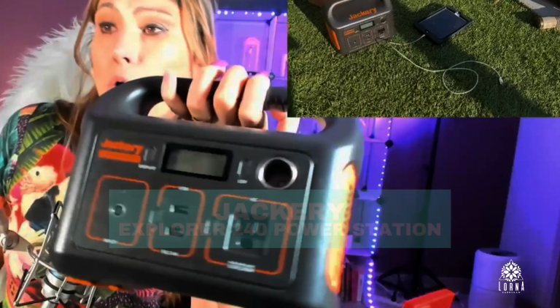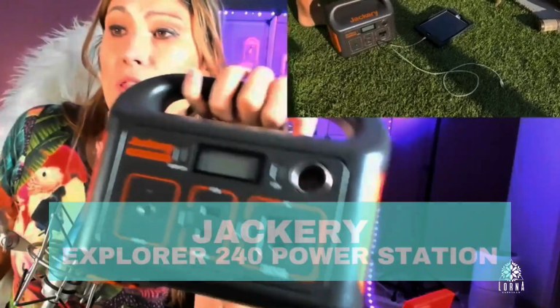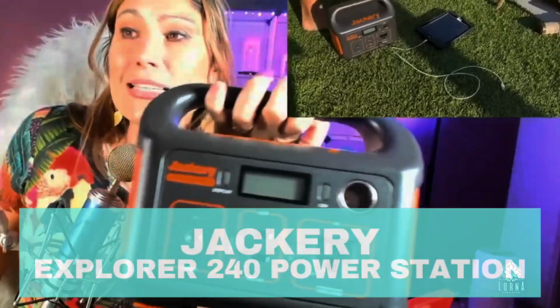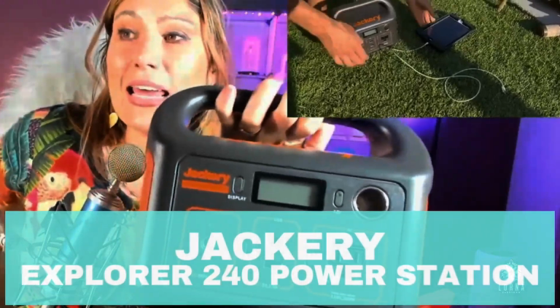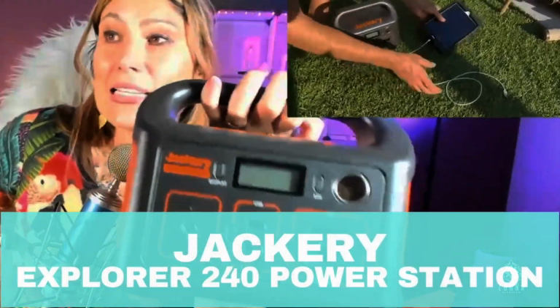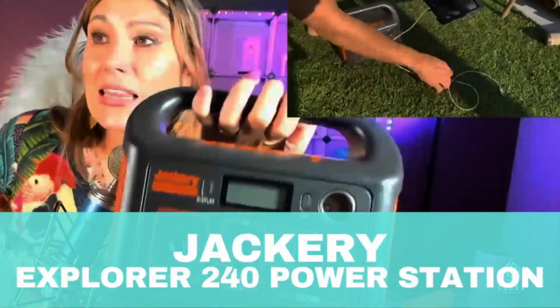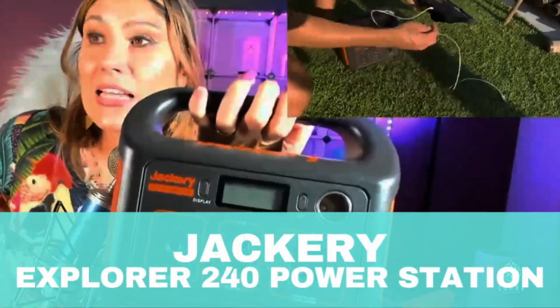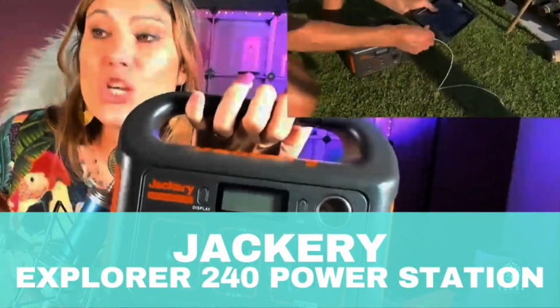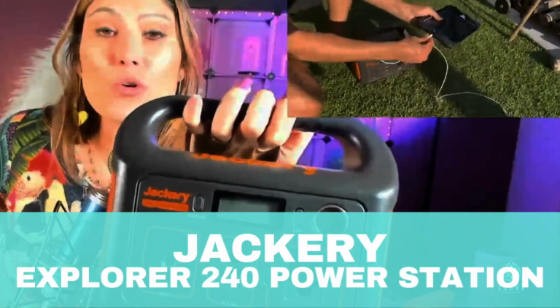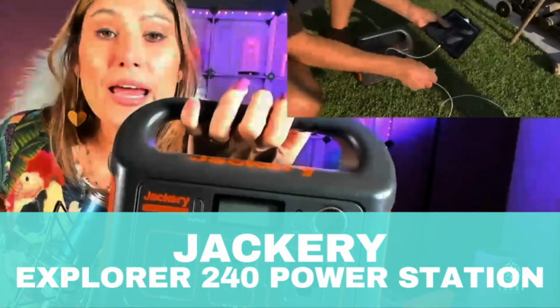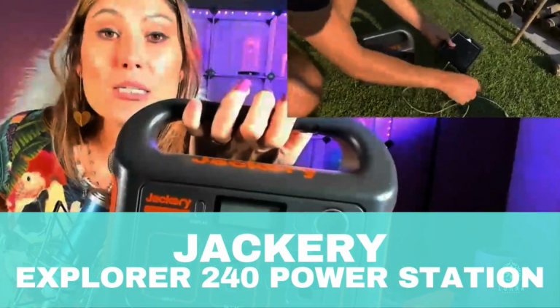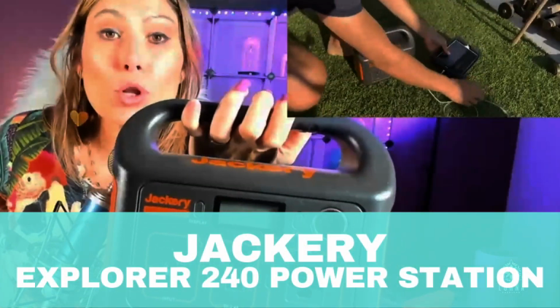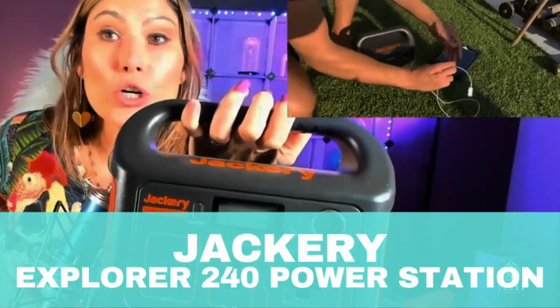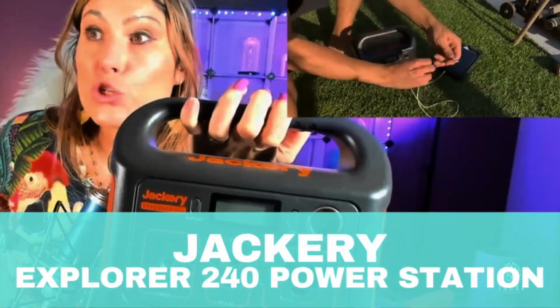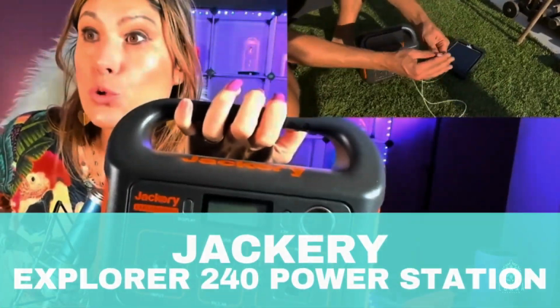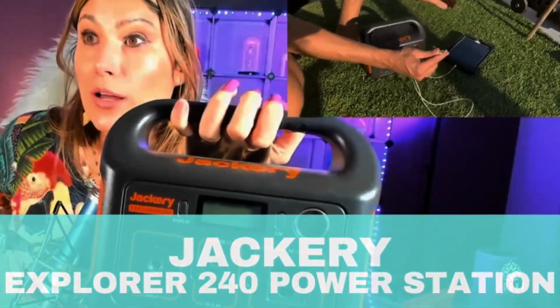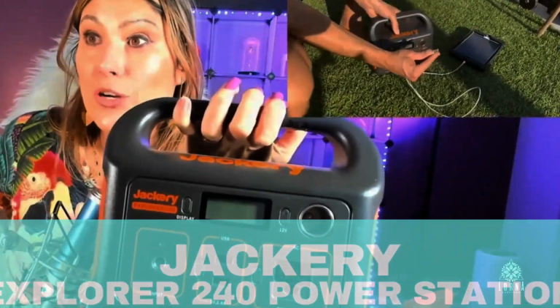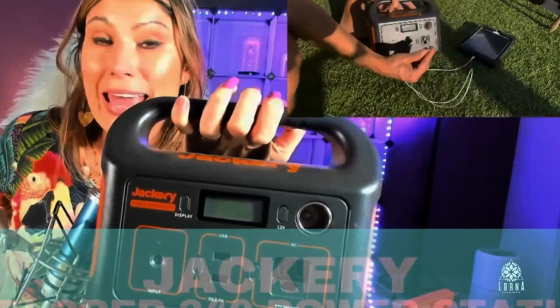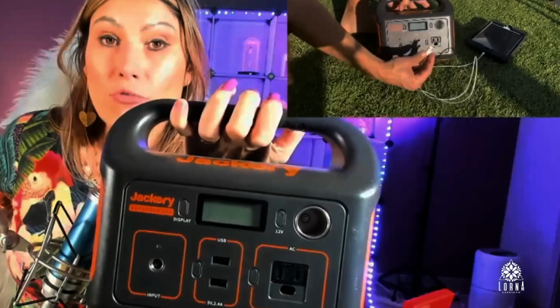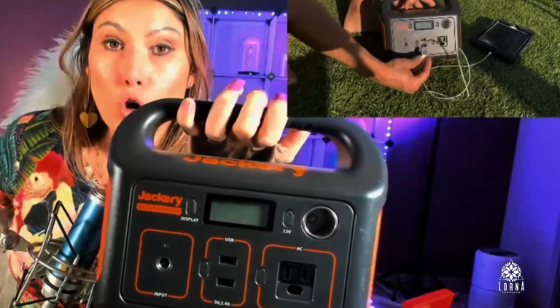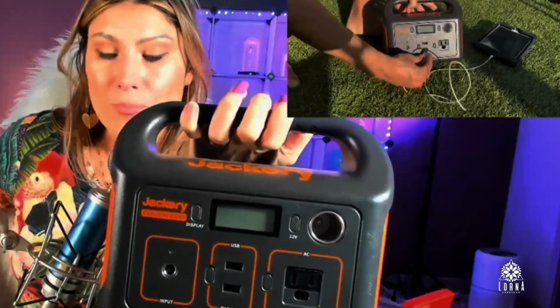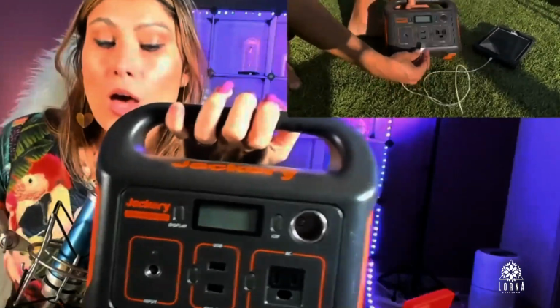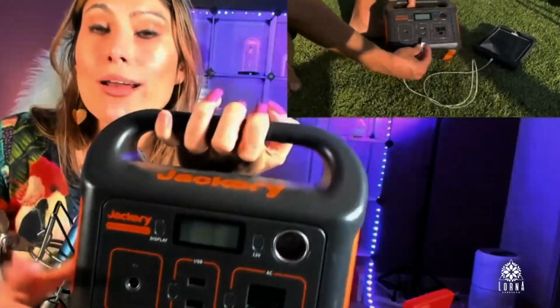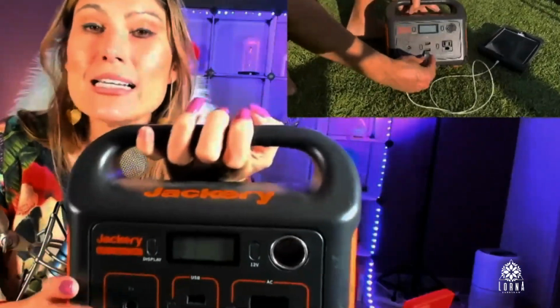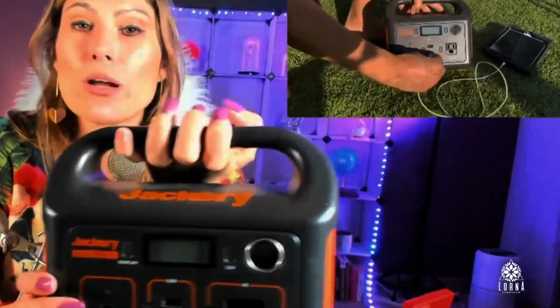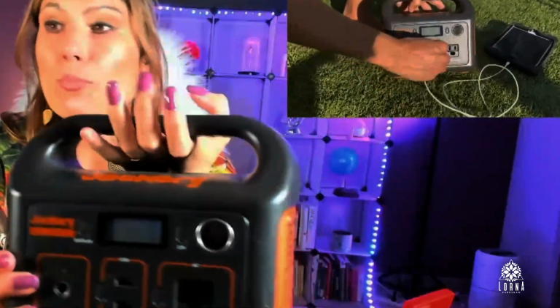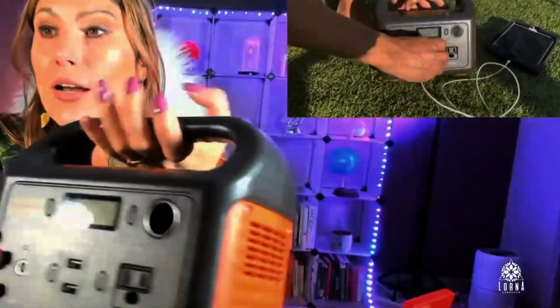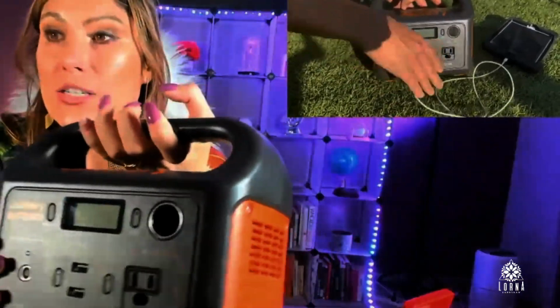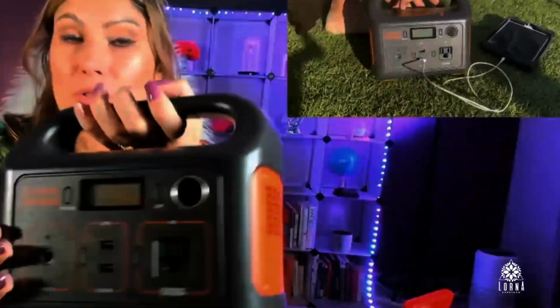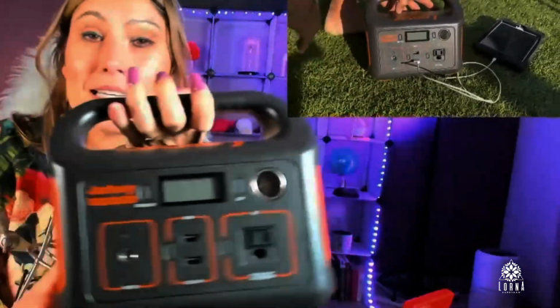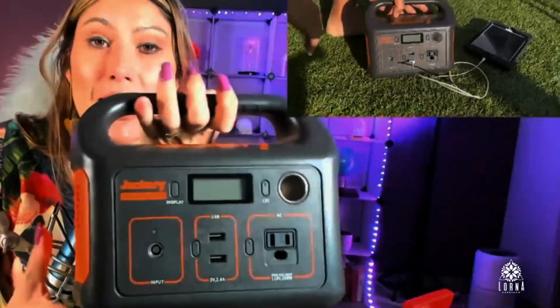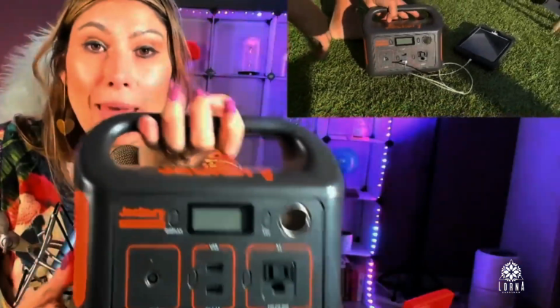This is the Jackery Explorer 240. What is this wonderful product? So this is a battery.